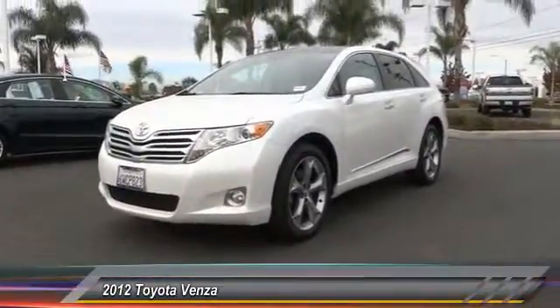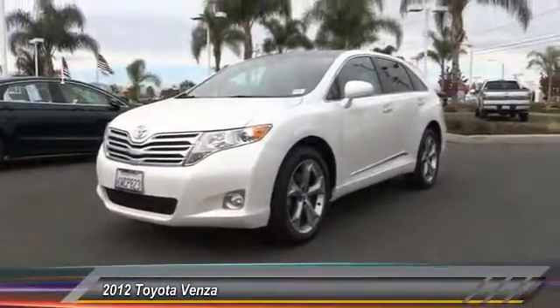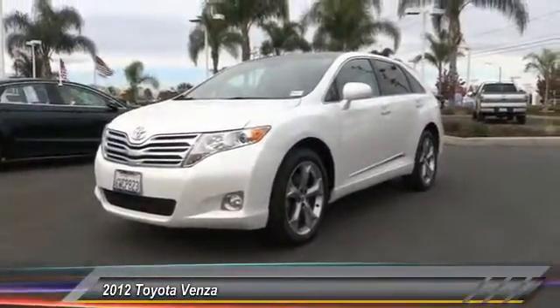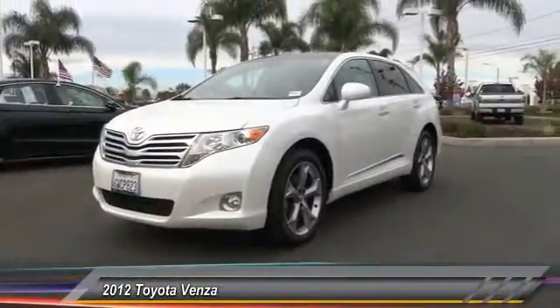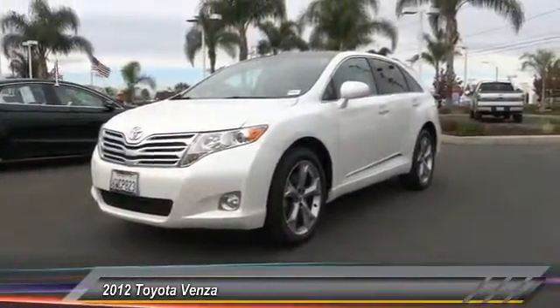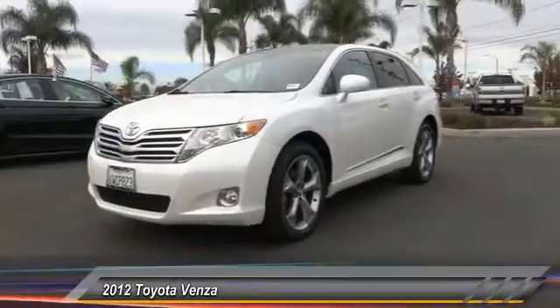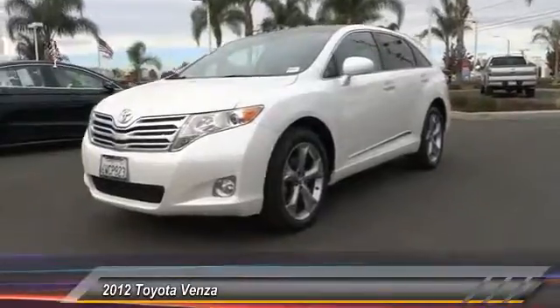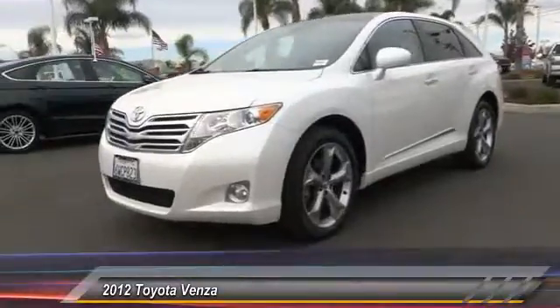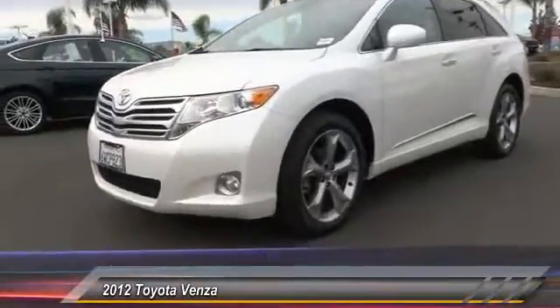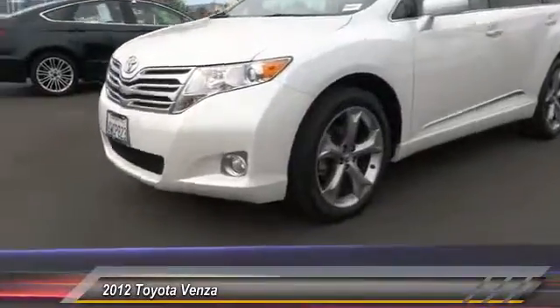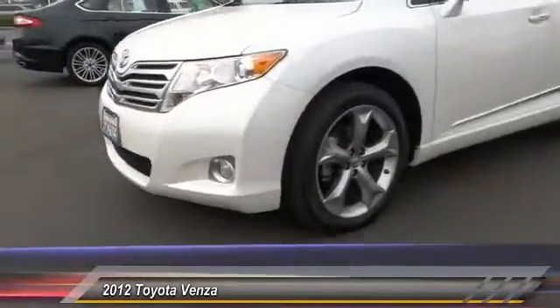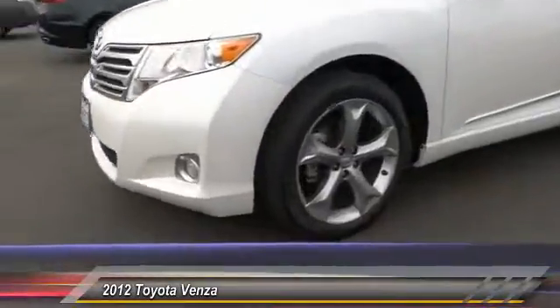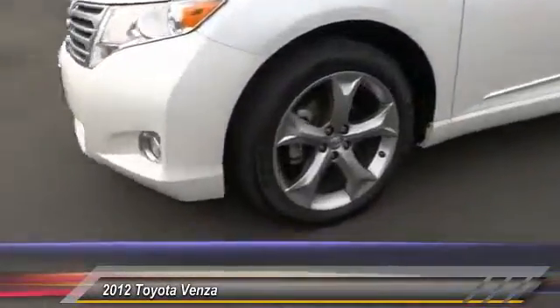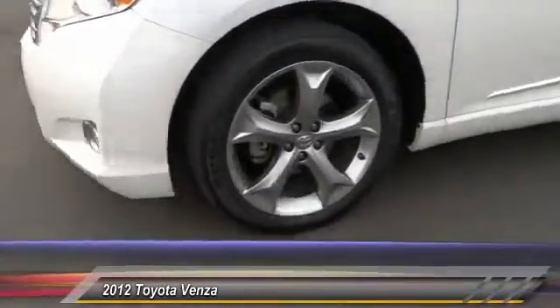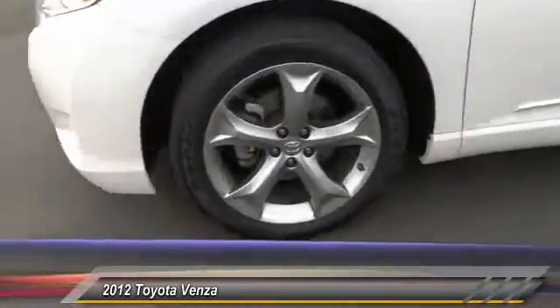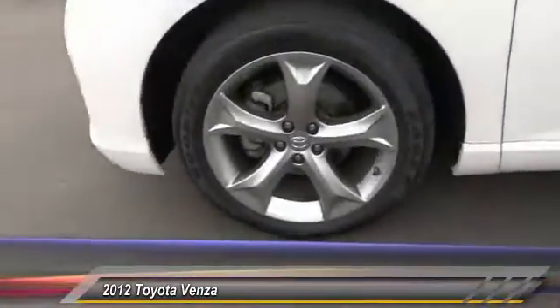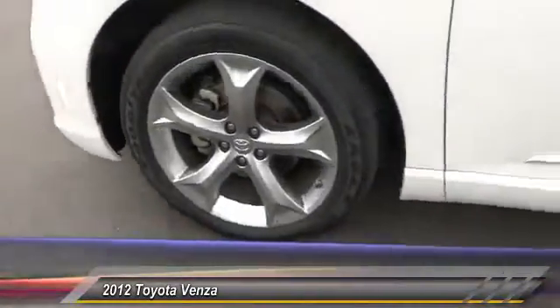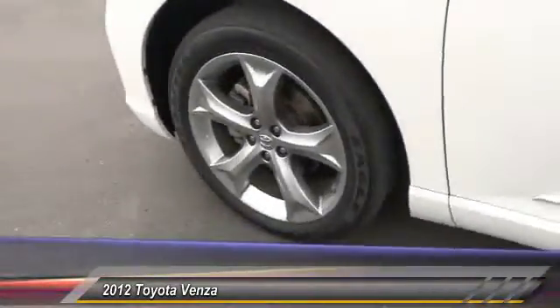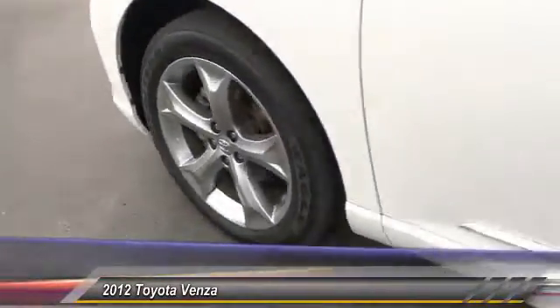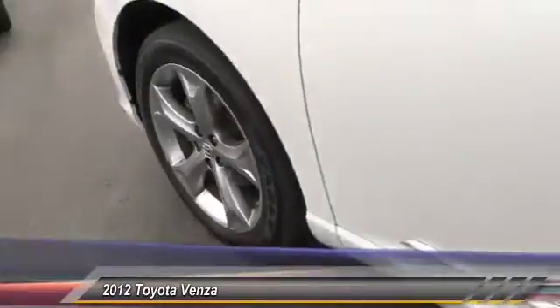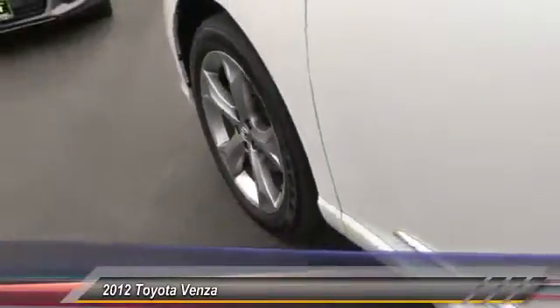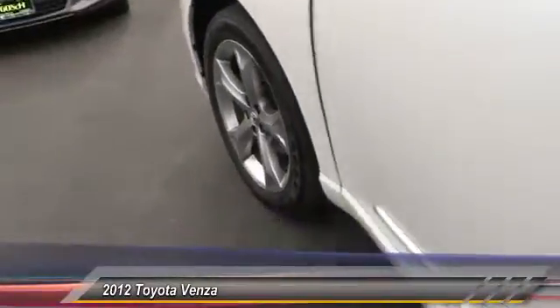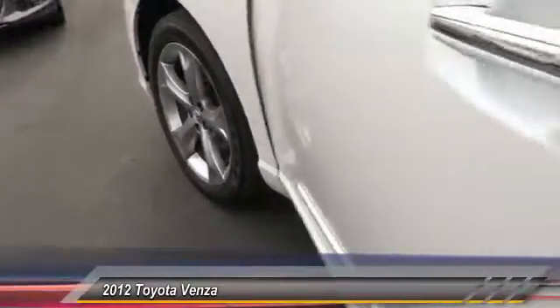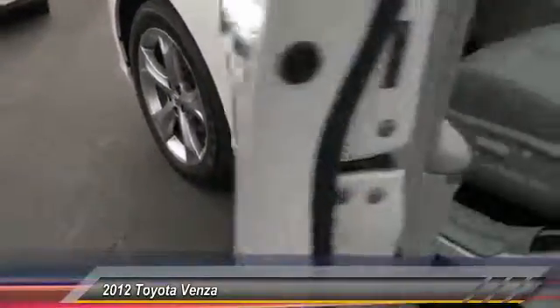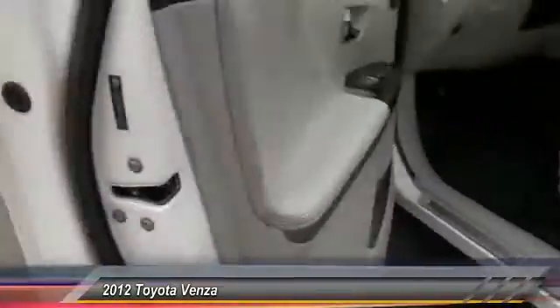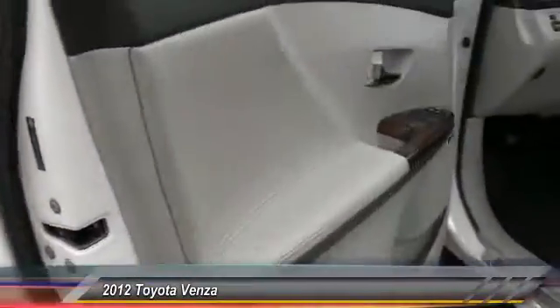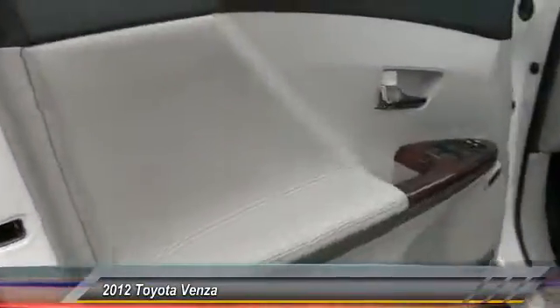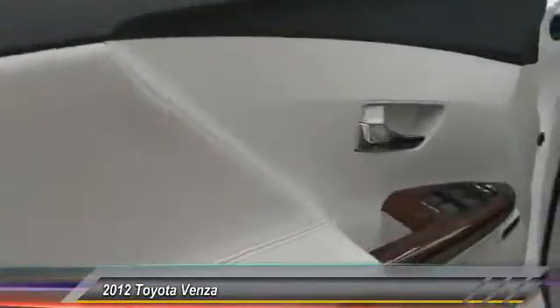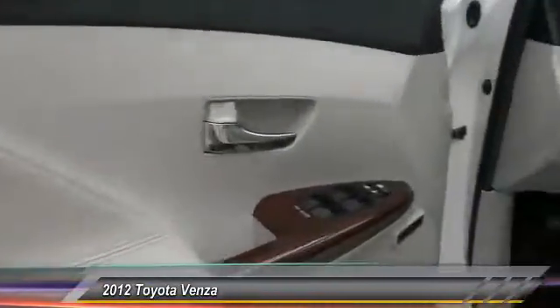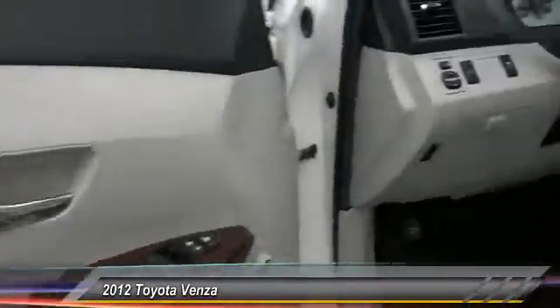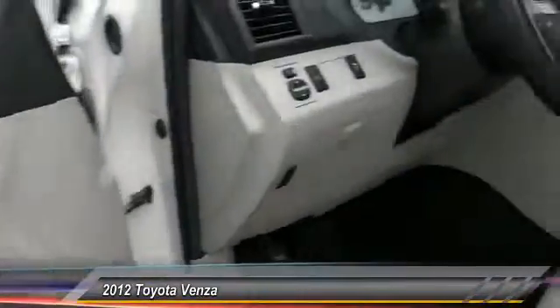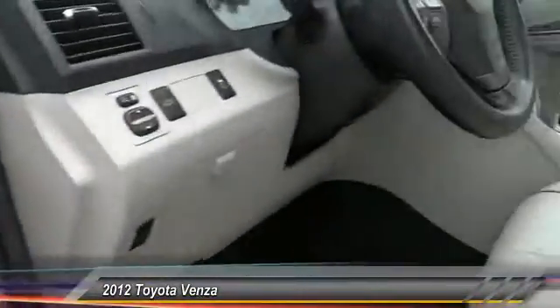Keyless entry, traction control, Bluetooth wireless data link for hands-free phone, leather wrapped steering wheel, air conditioning, front HomeLink garage door opener, cruise control.